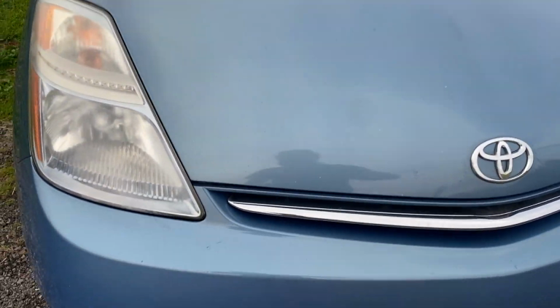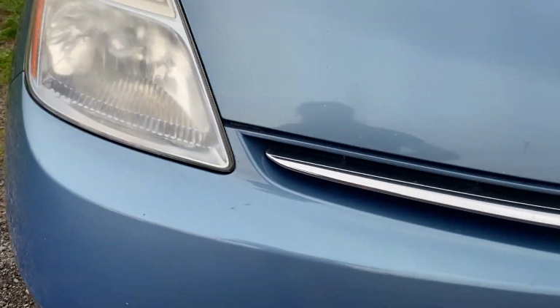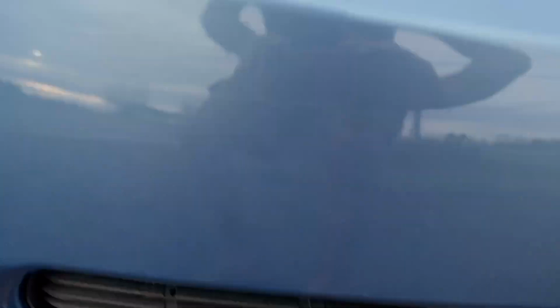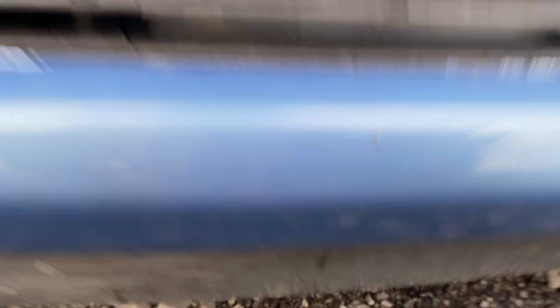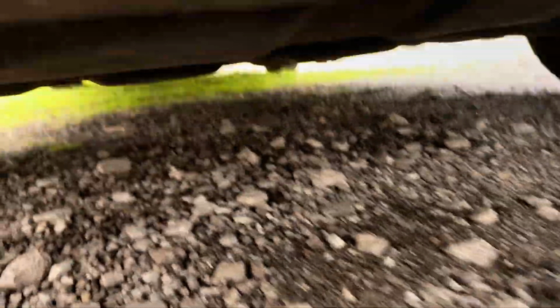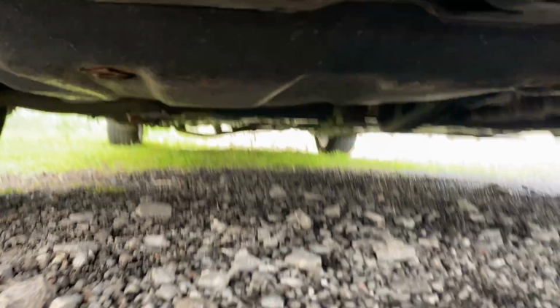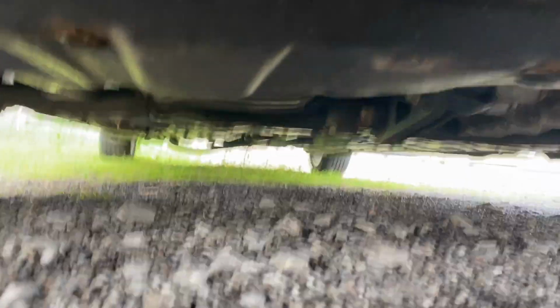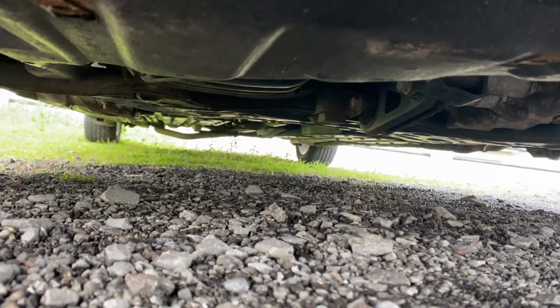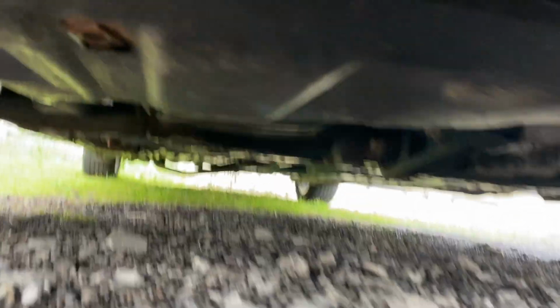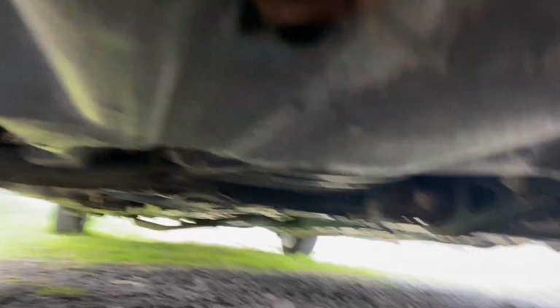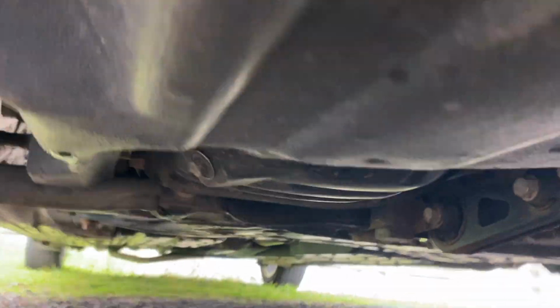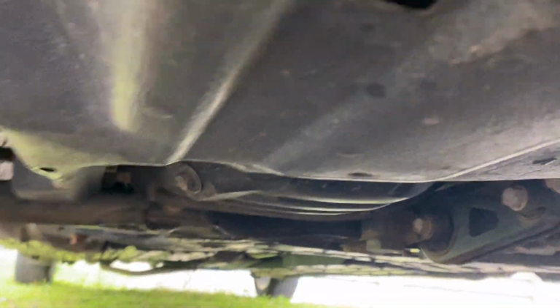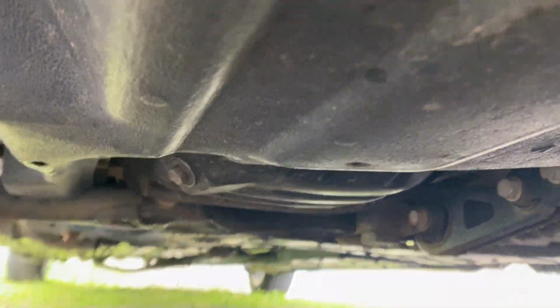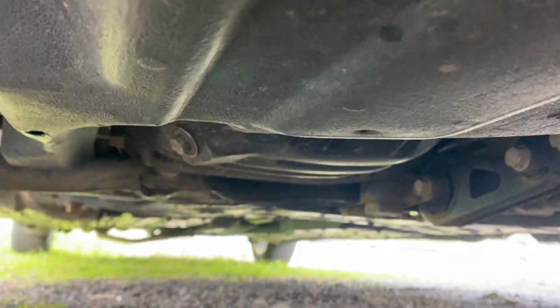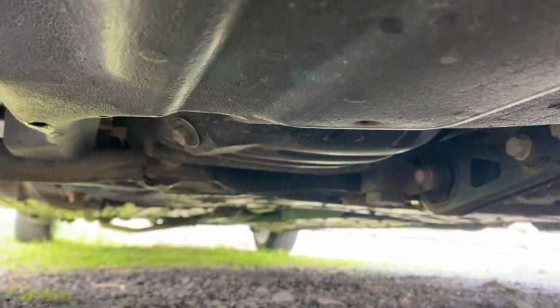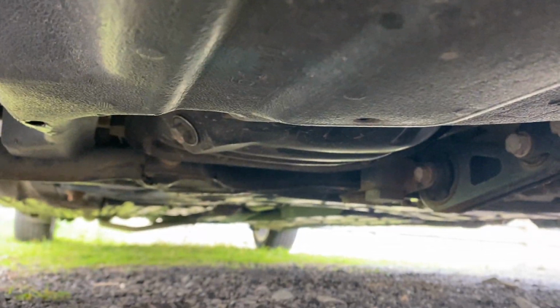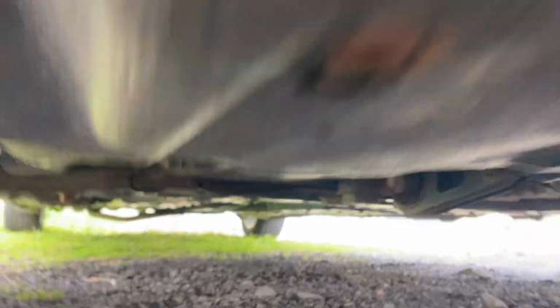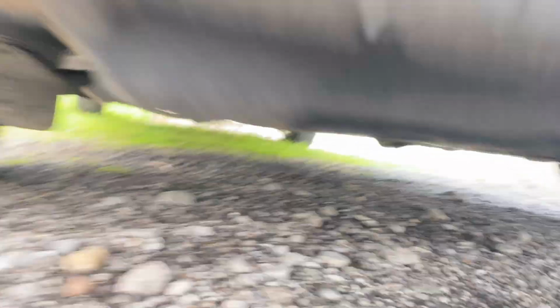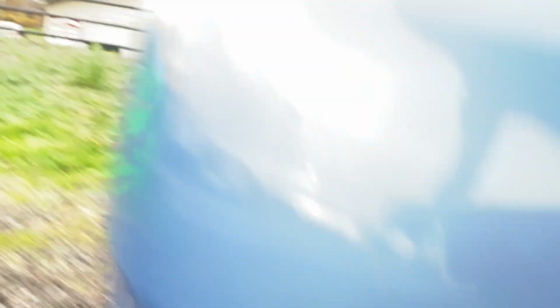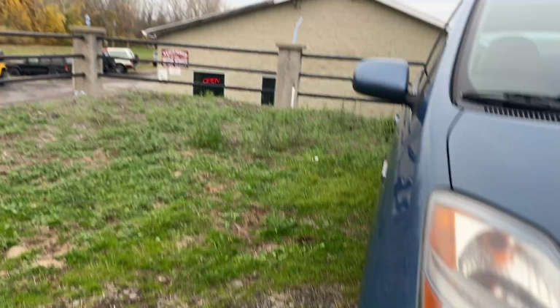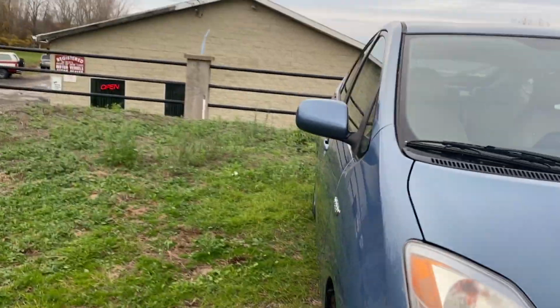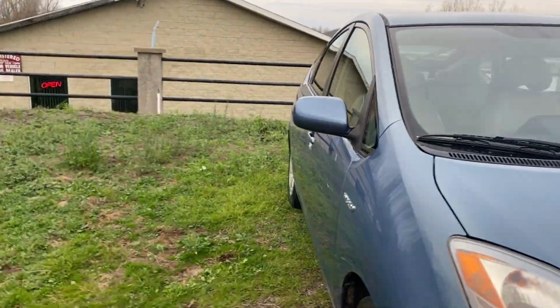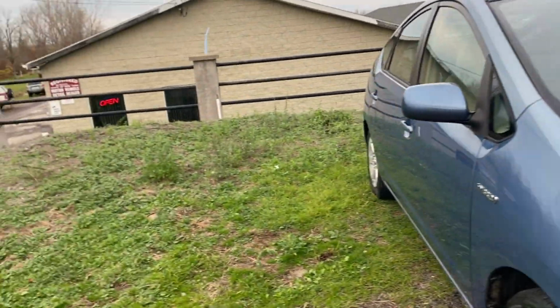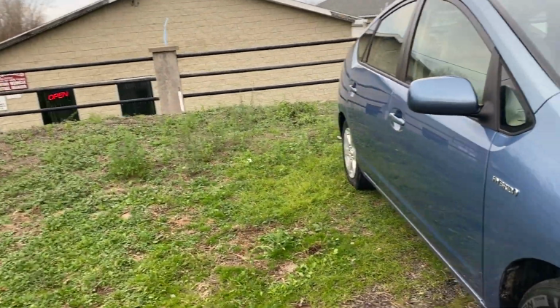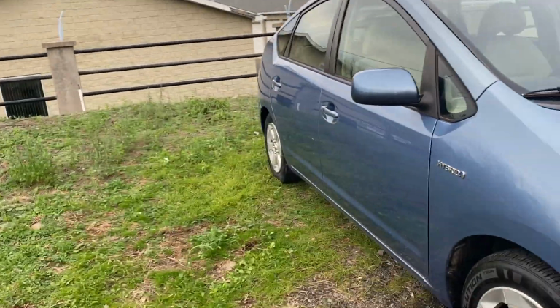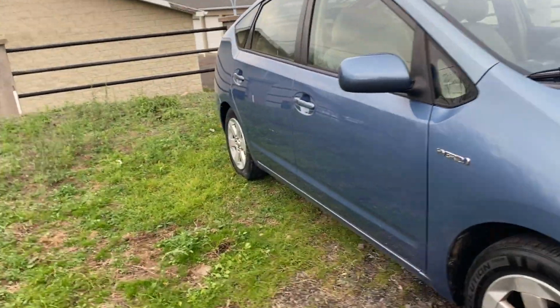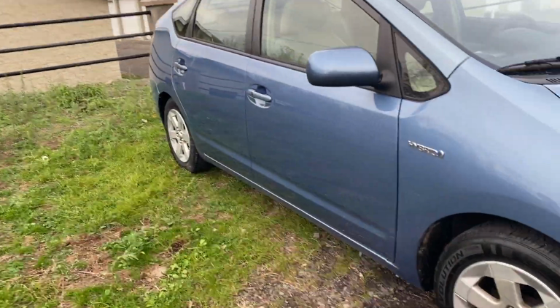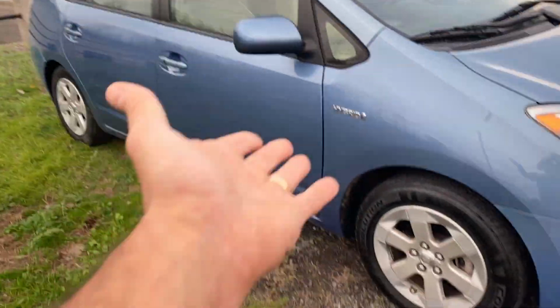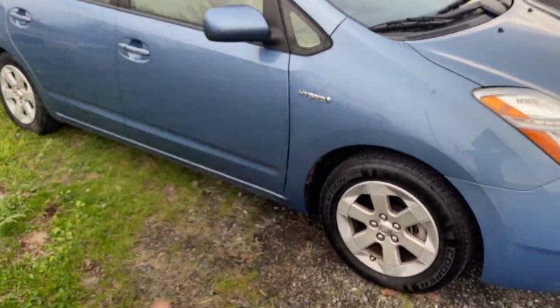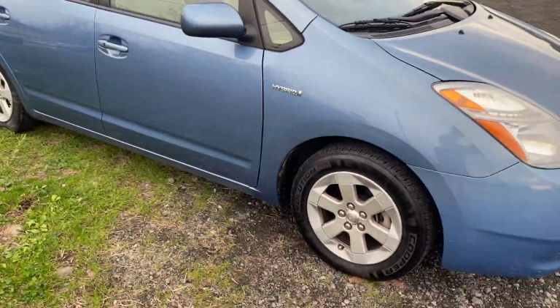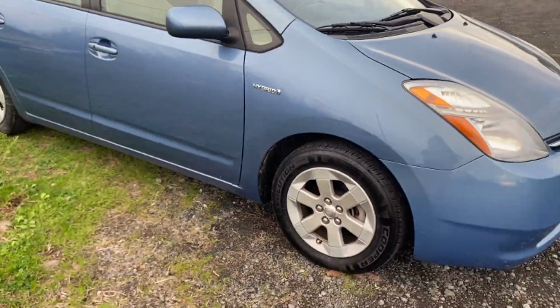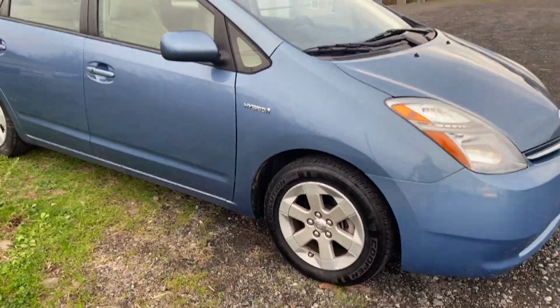As for underneath, it's going to get you a much better shot when we get in the back. But as you can see there, literally like a car that's never seen a winter because it hasn't. It's been in North Carolina.